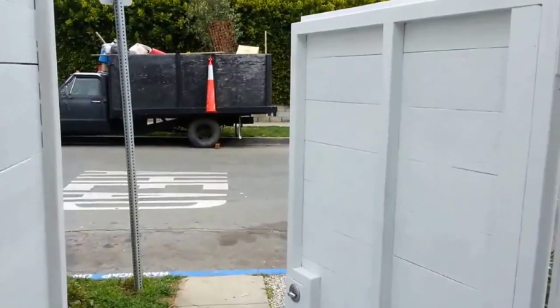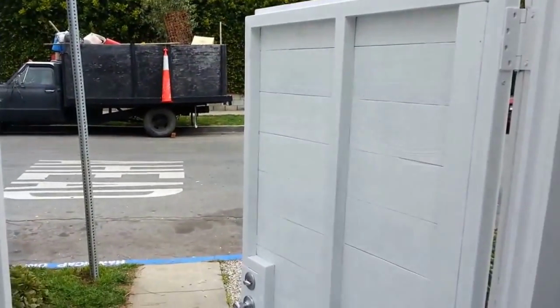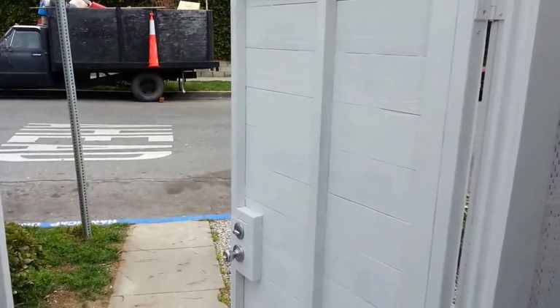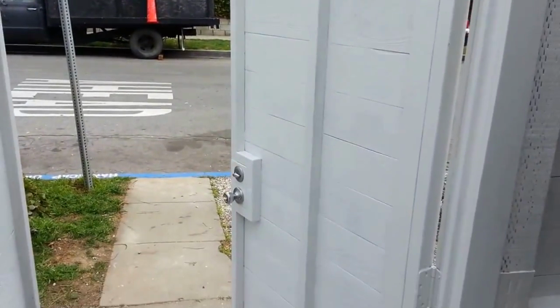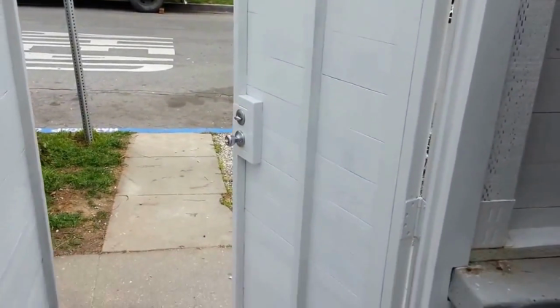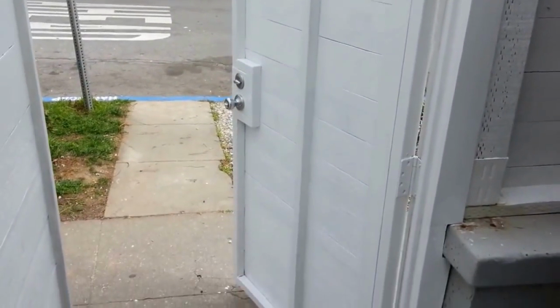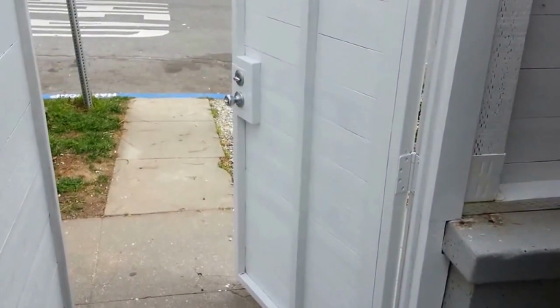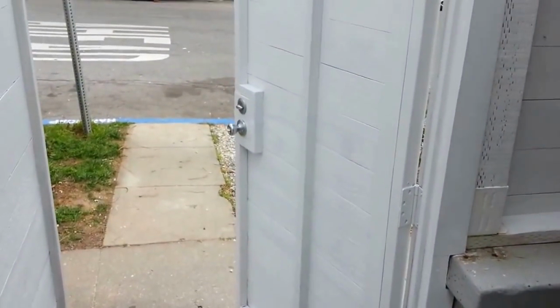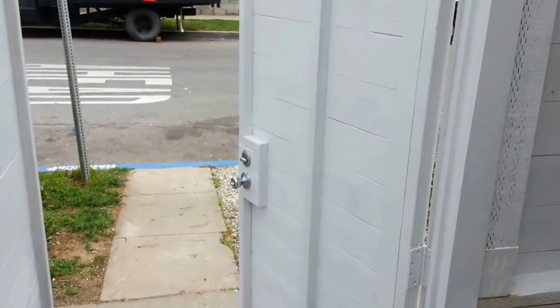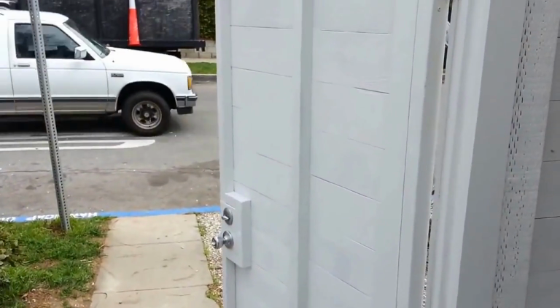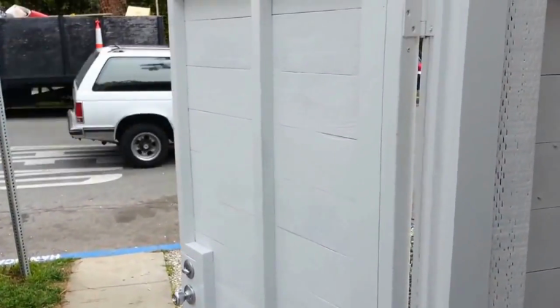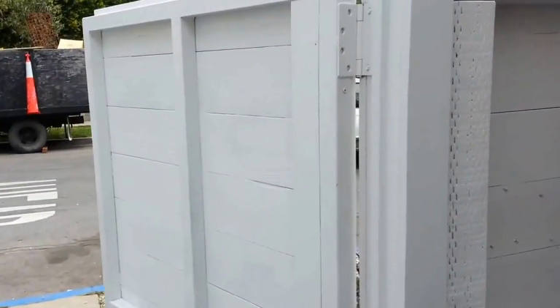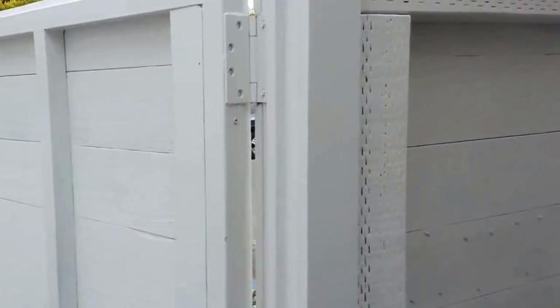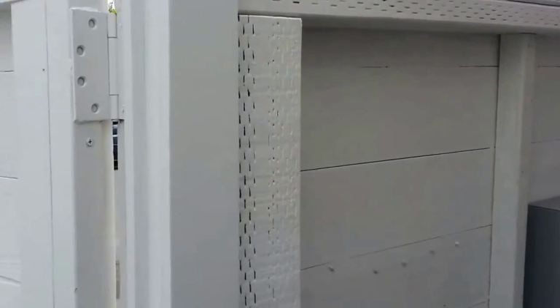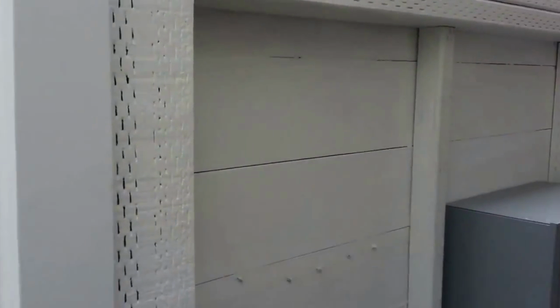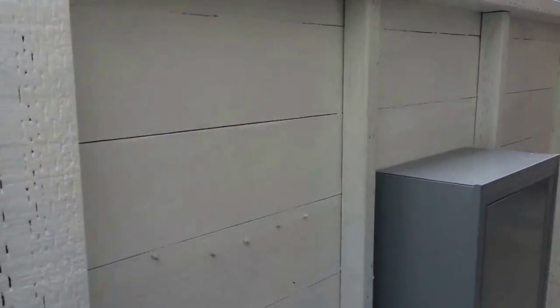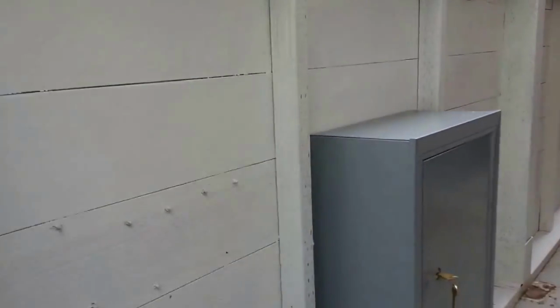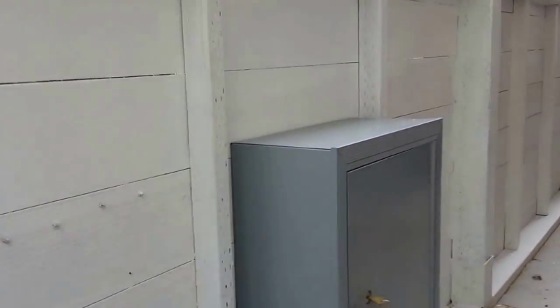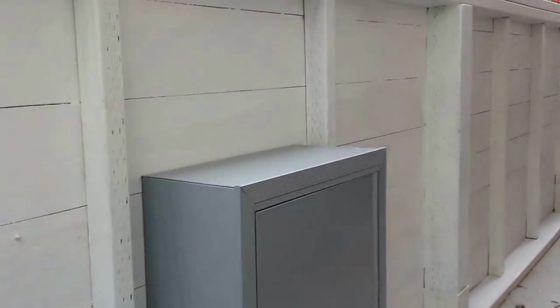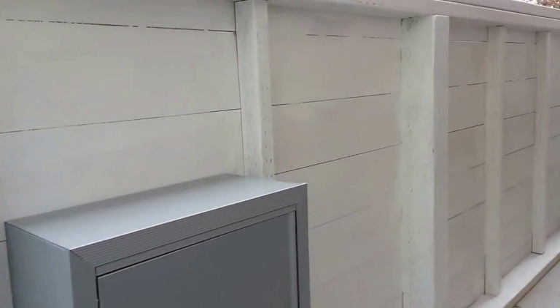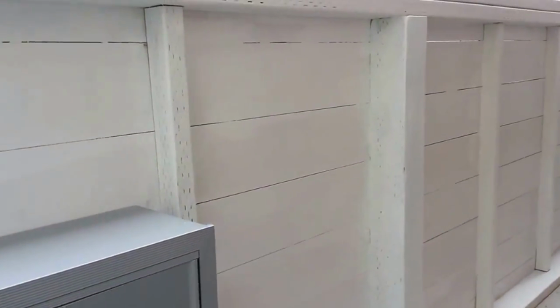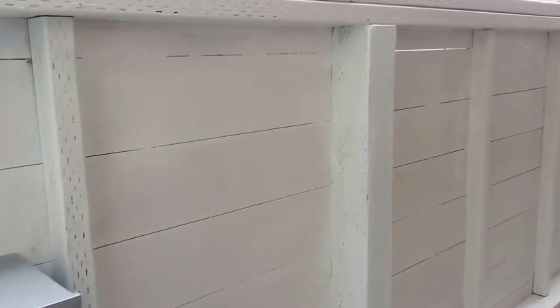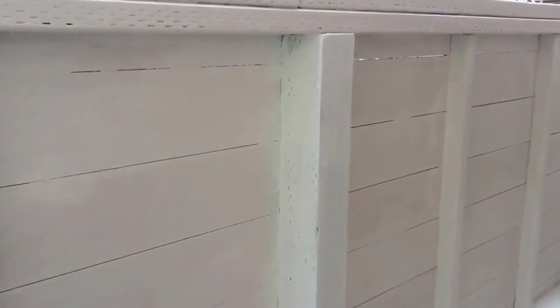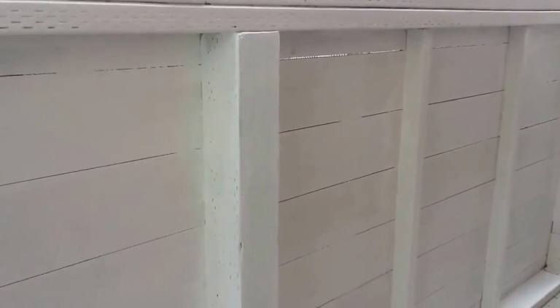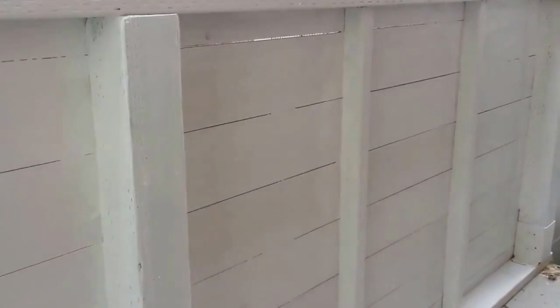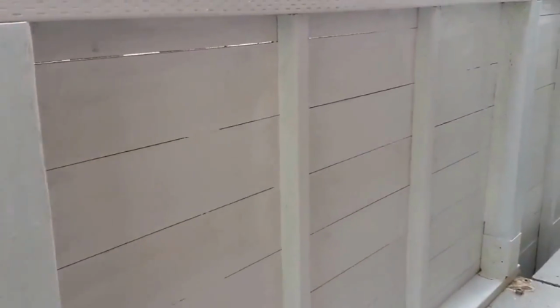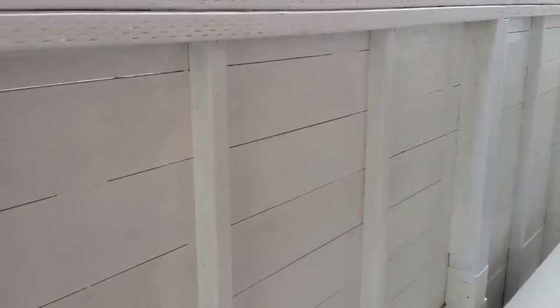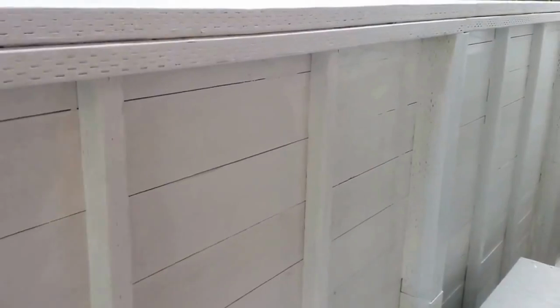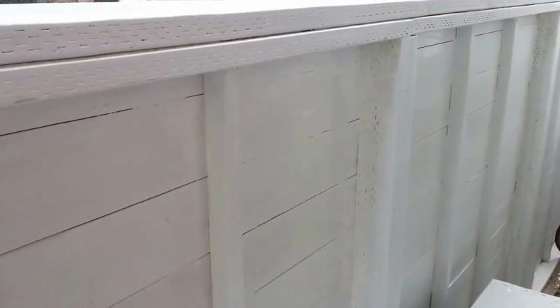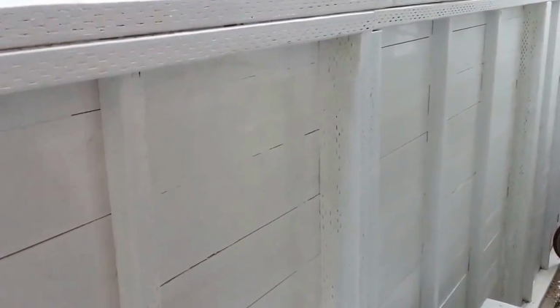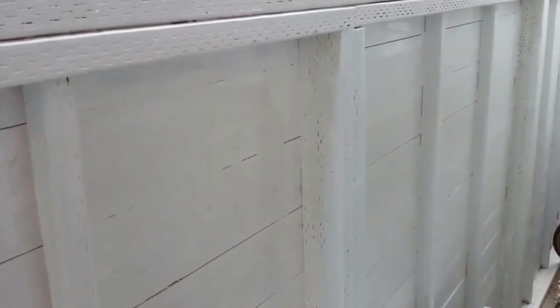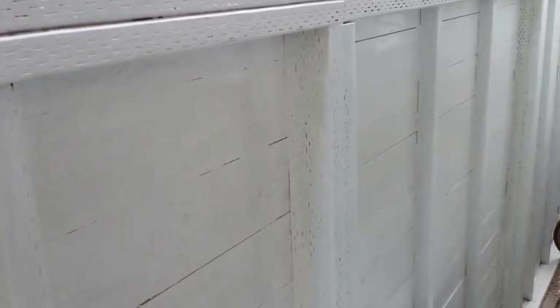We did a steel framed entry gate, and from the front it looks exactly like the rest of the fence. Mailbox installation, and you can see the back of it is also nicely finished.